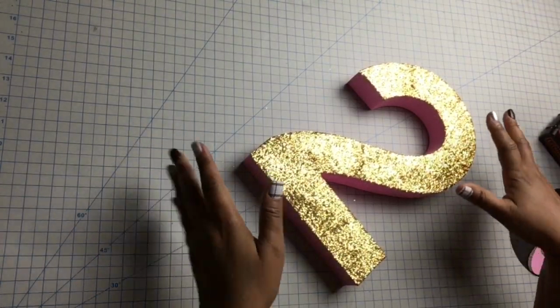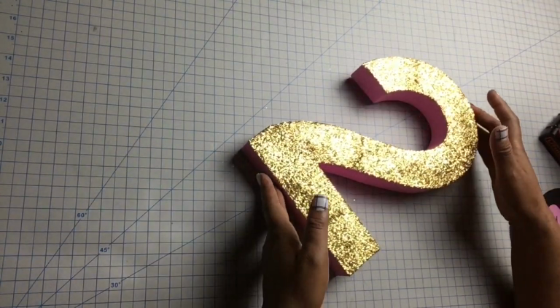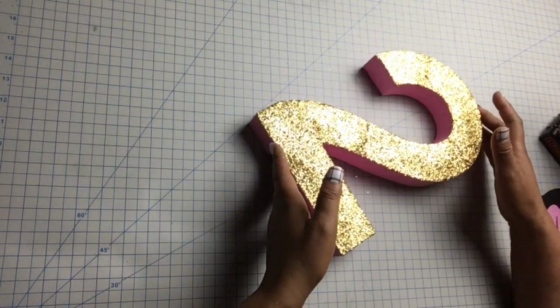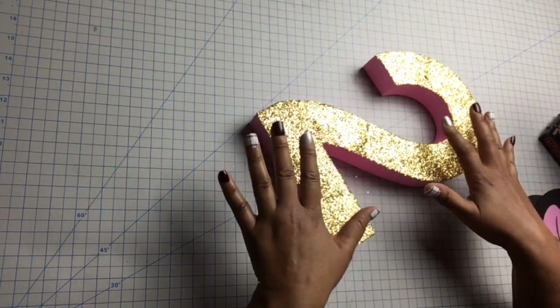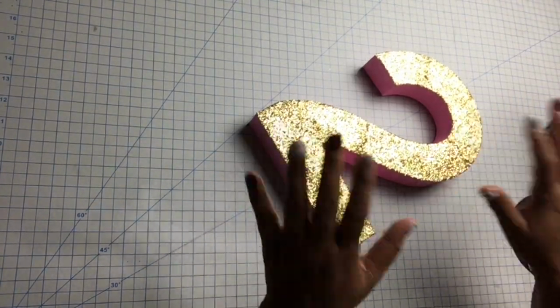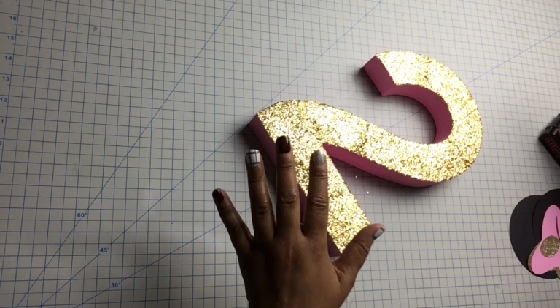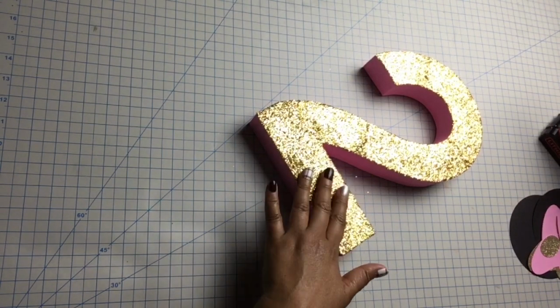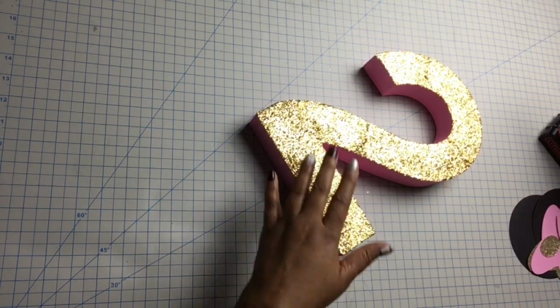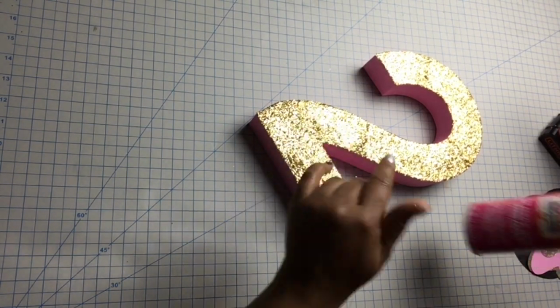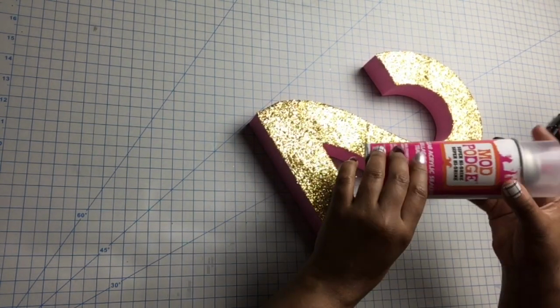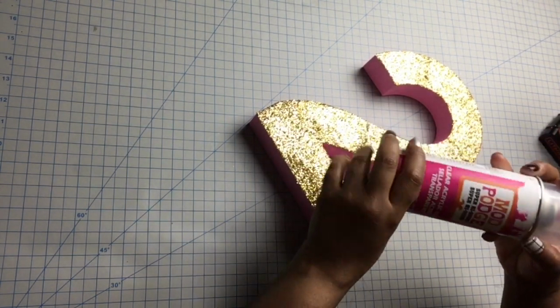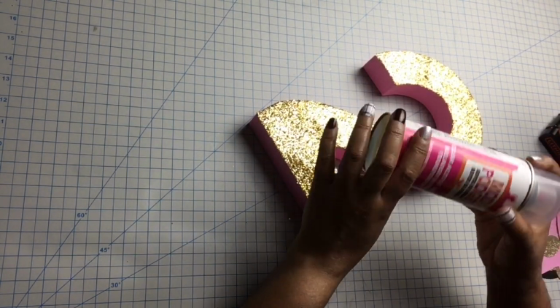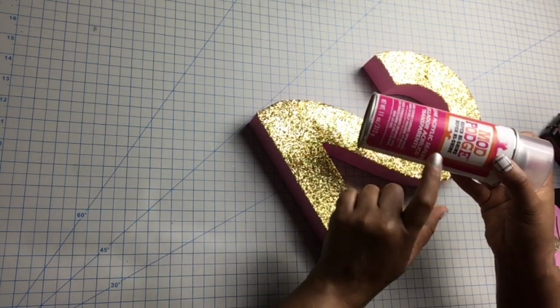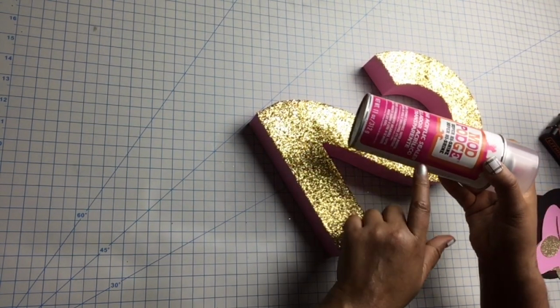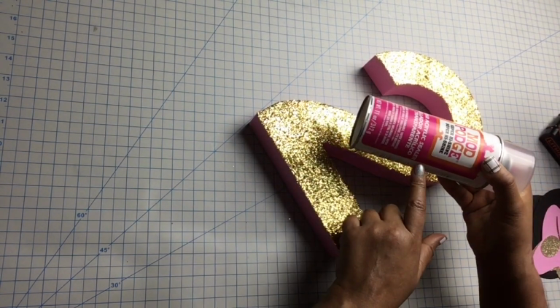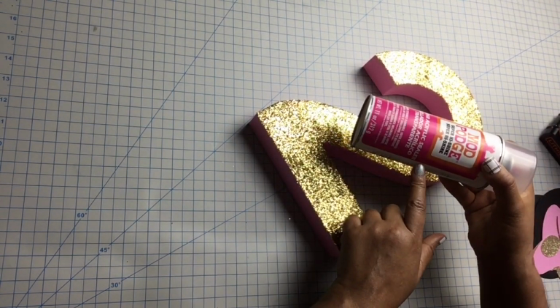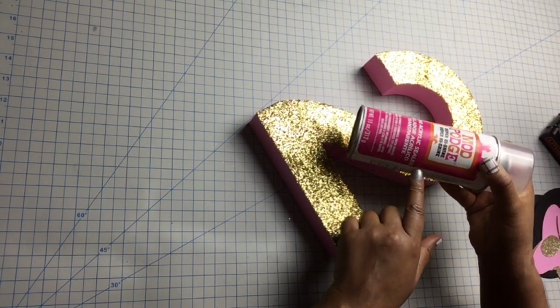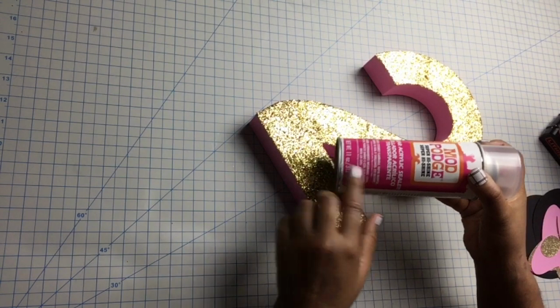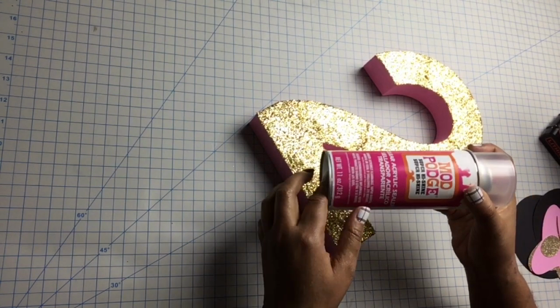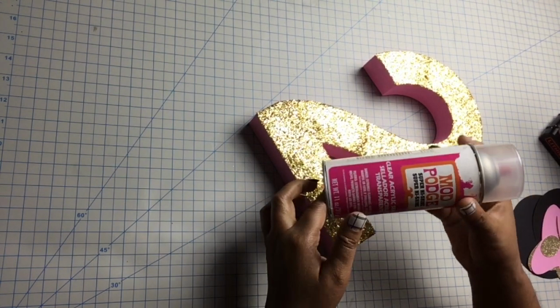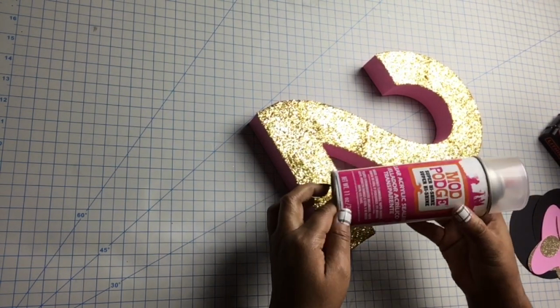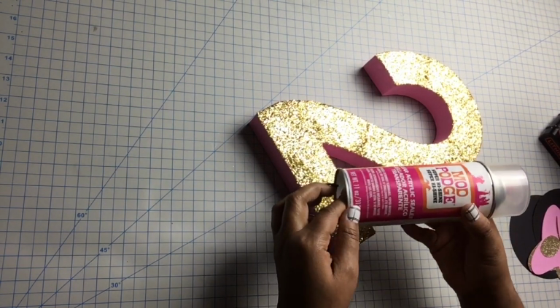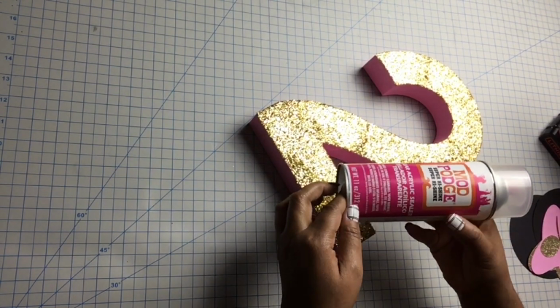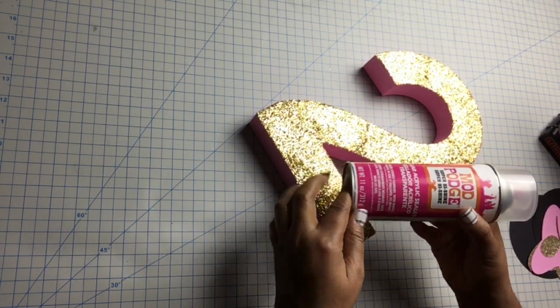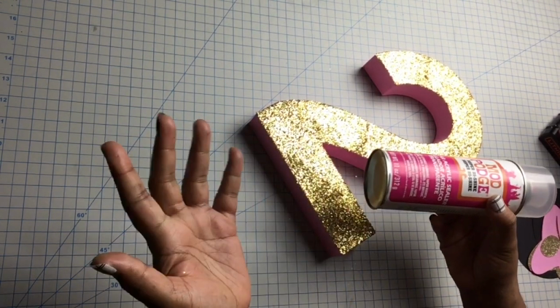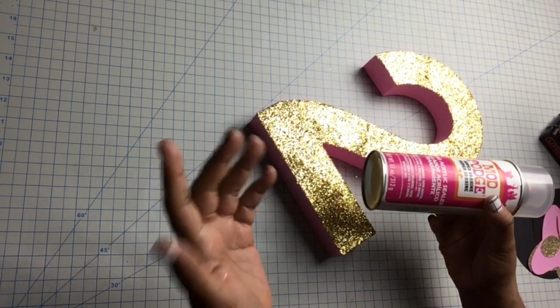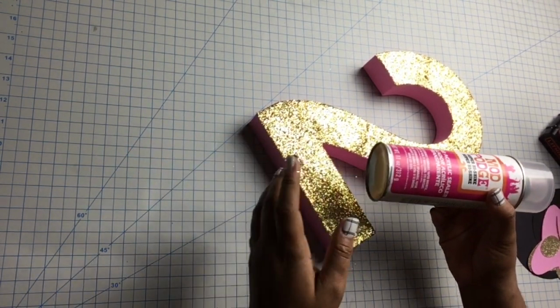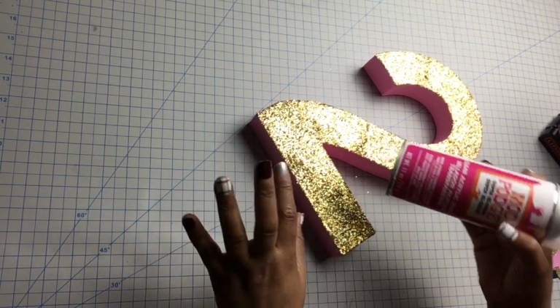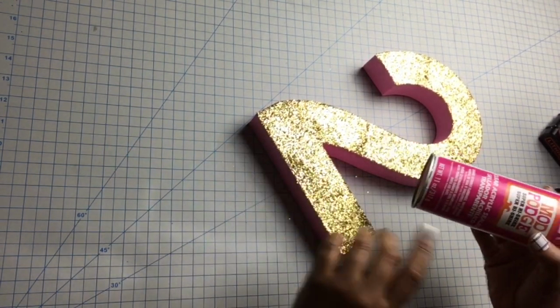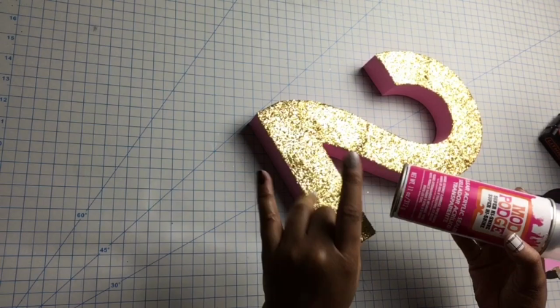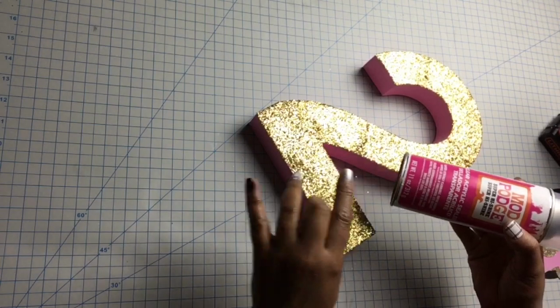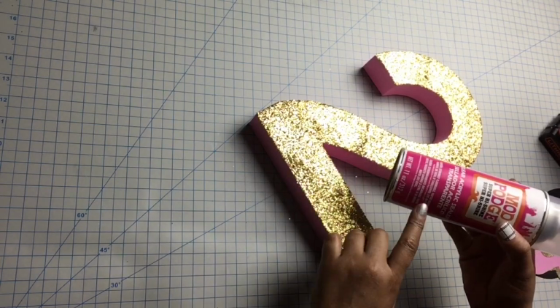I gave it the second coat and it's dried. Now I'm going to apply the clear acrylic sealer and wait for it to dry — maybe an hour or so — so we can start decorating it.